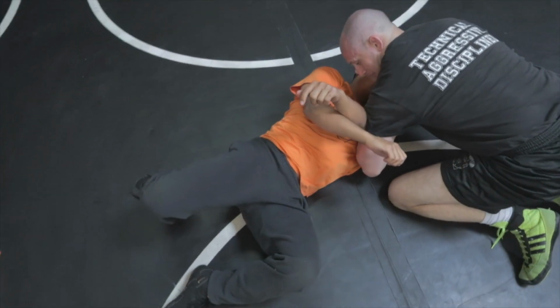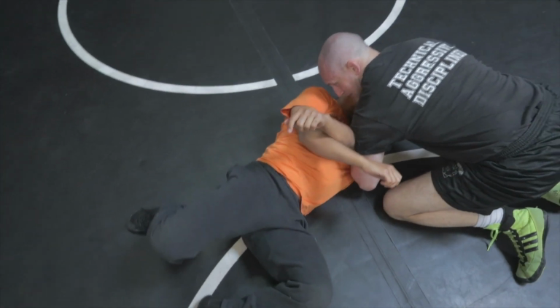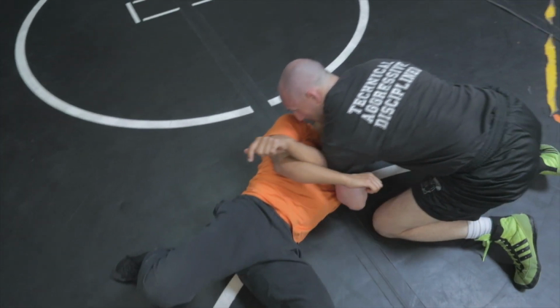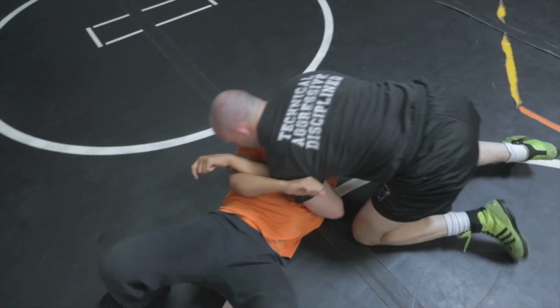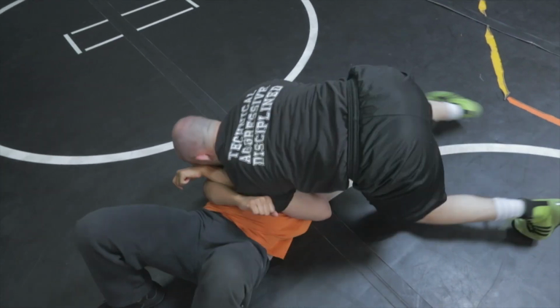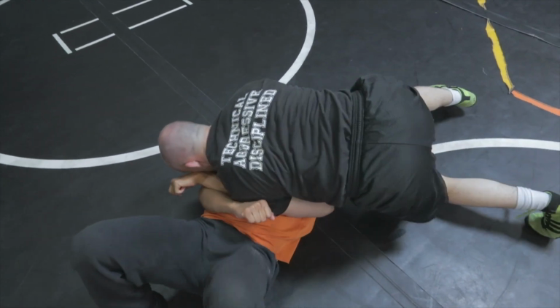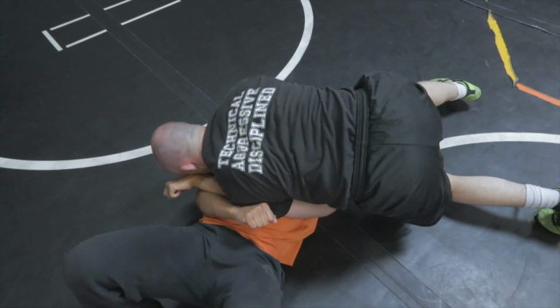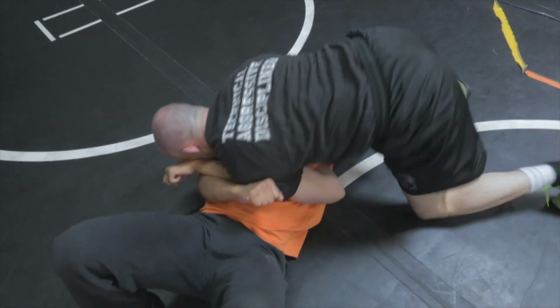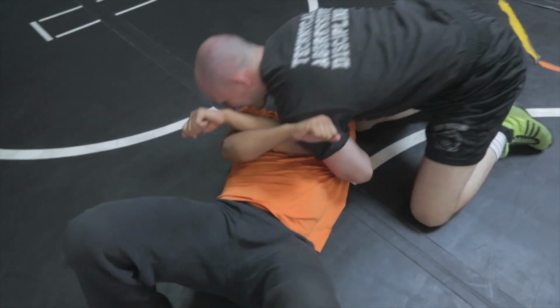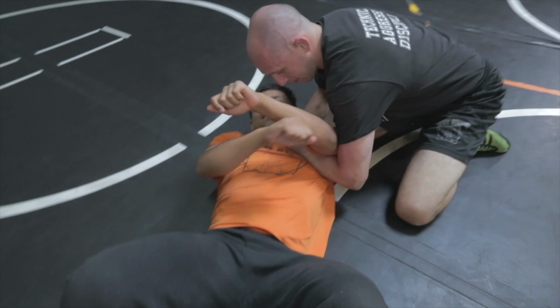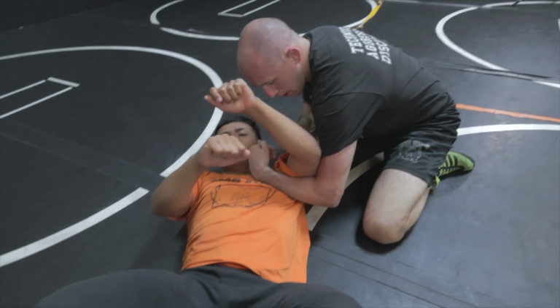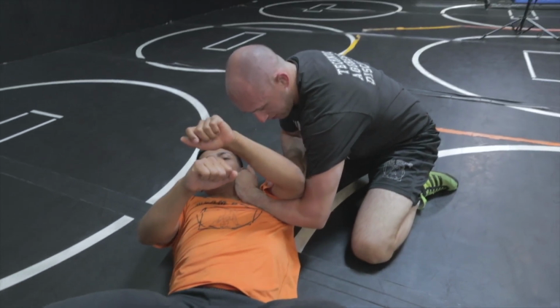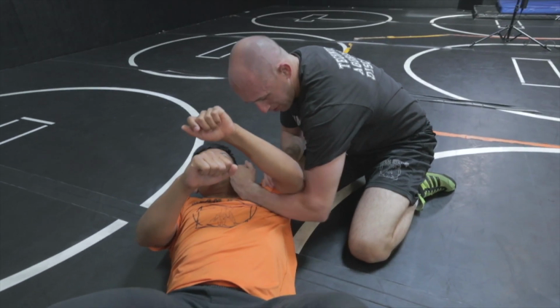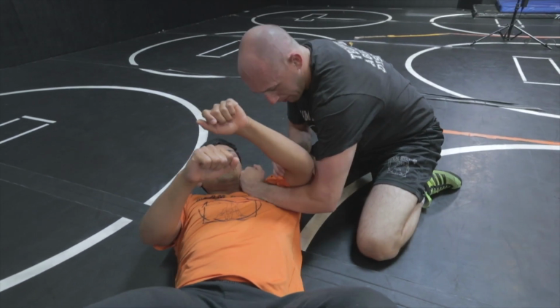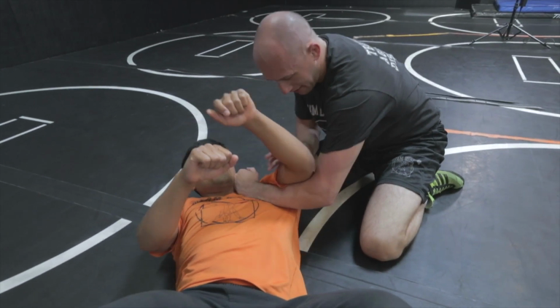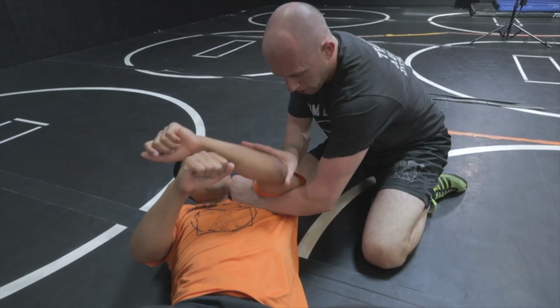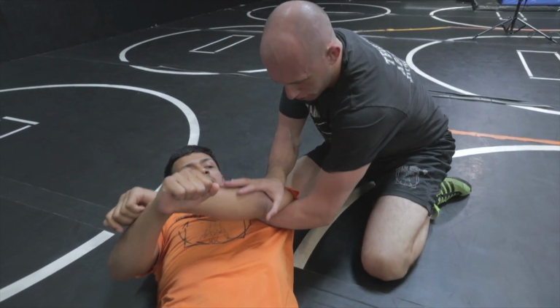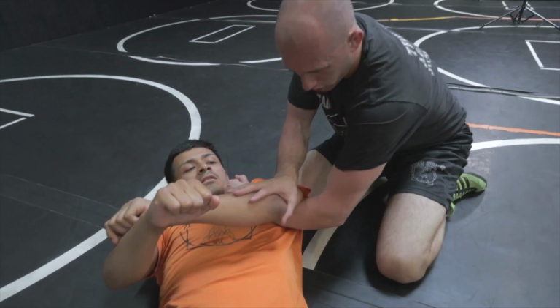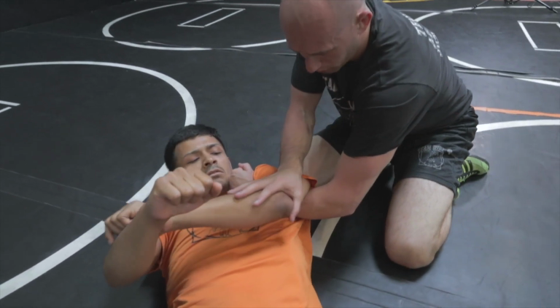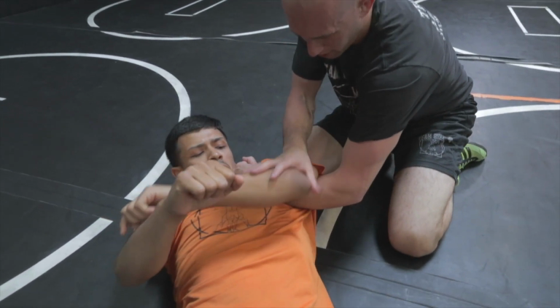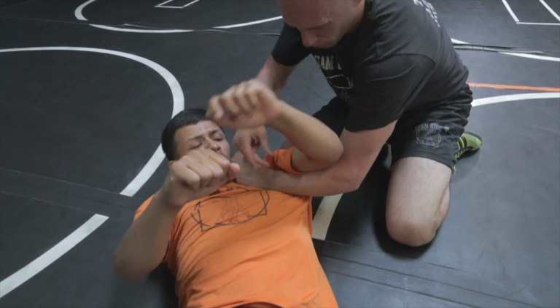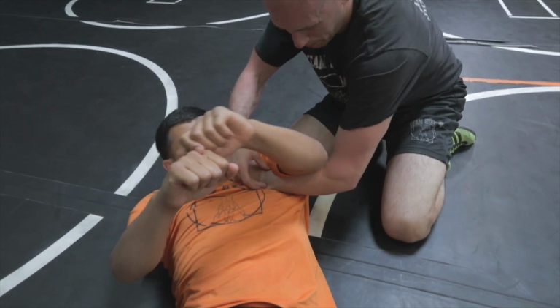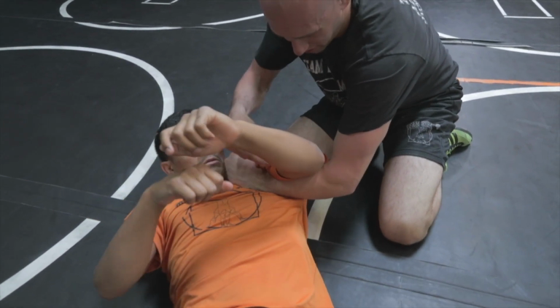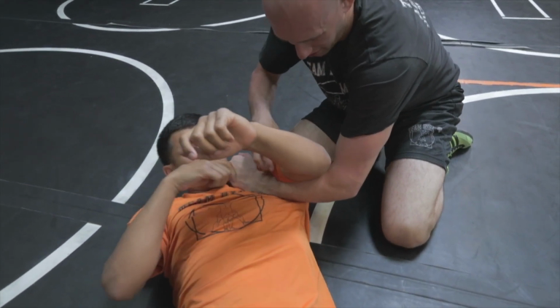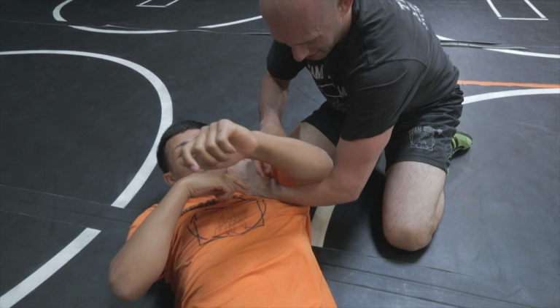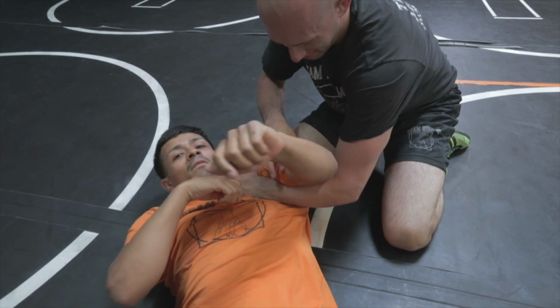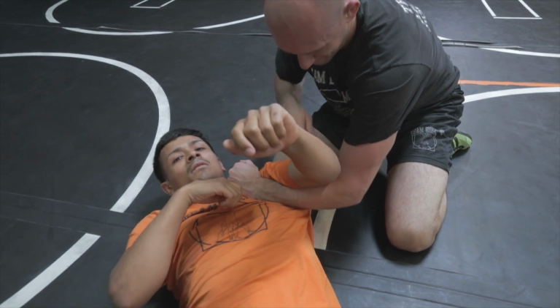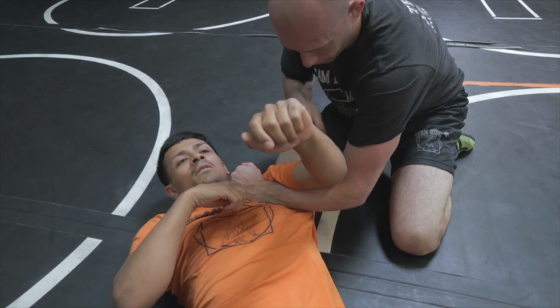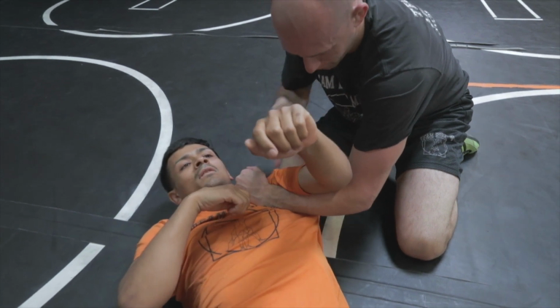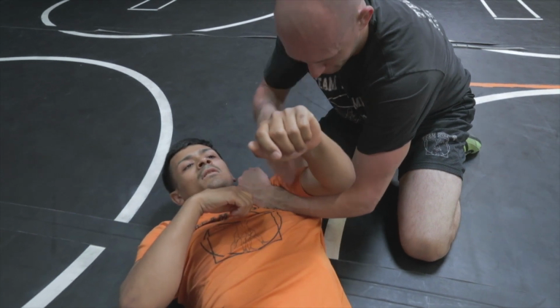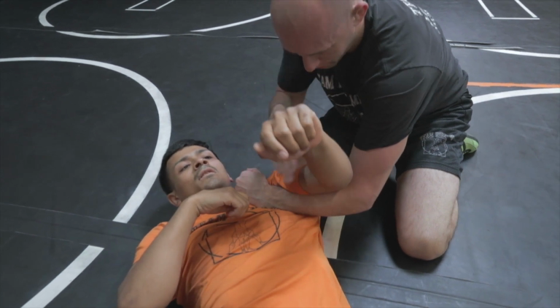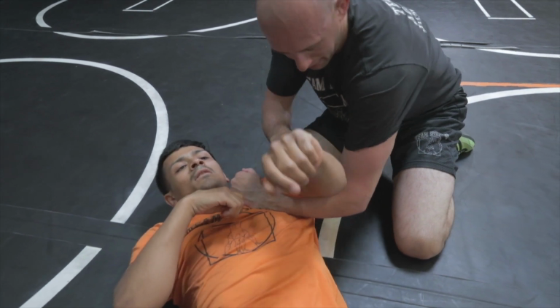All I'm going to do is drive my shoulder into his arm, and that tightens it up. If you see my wrist is up like this, pushing hard on his arm really pinches his bones together.